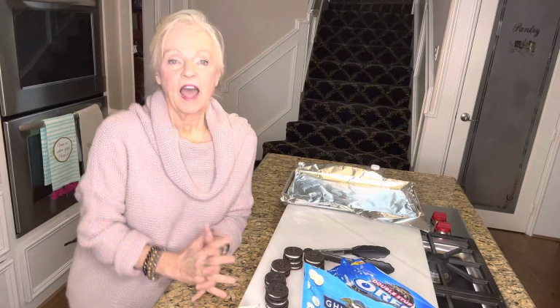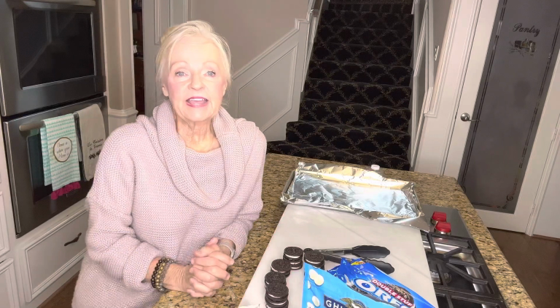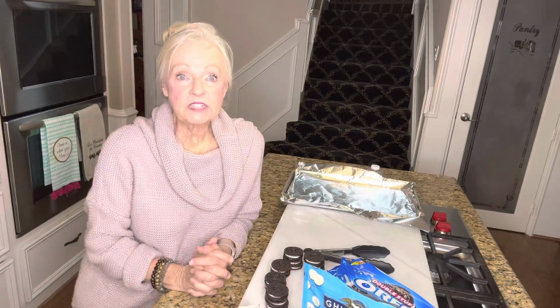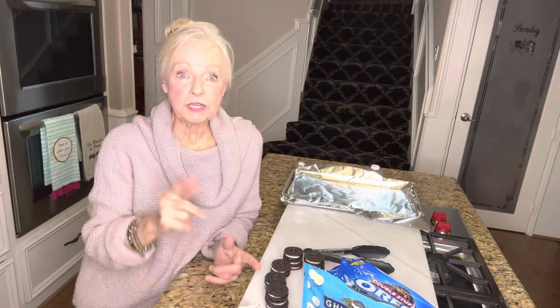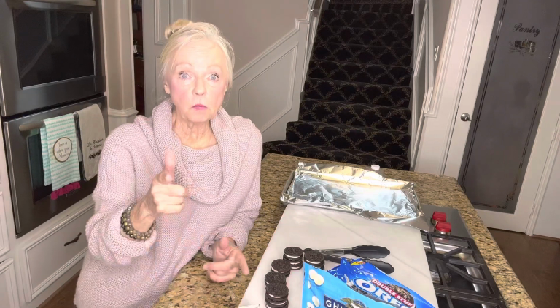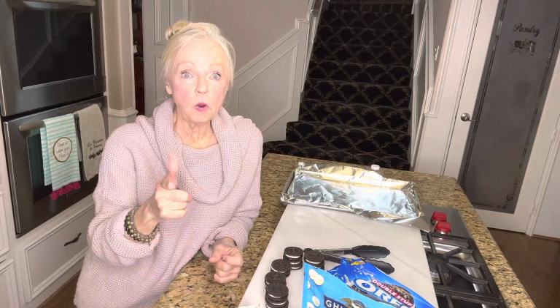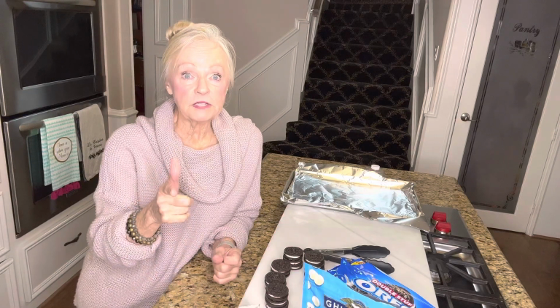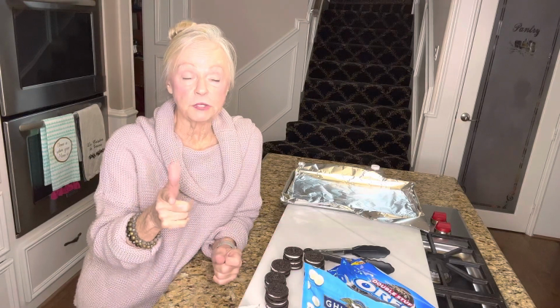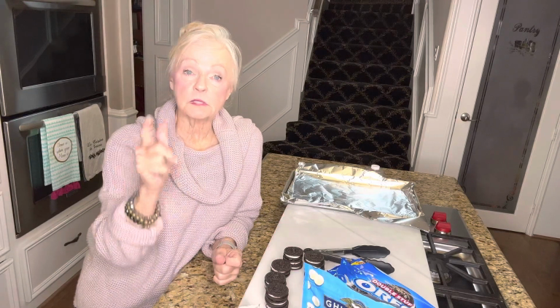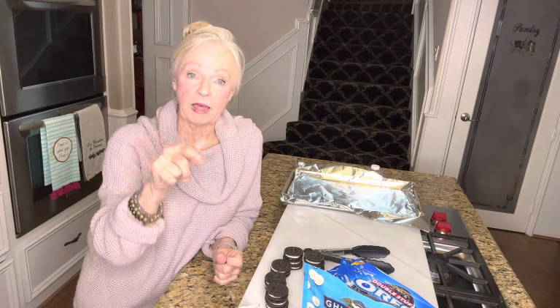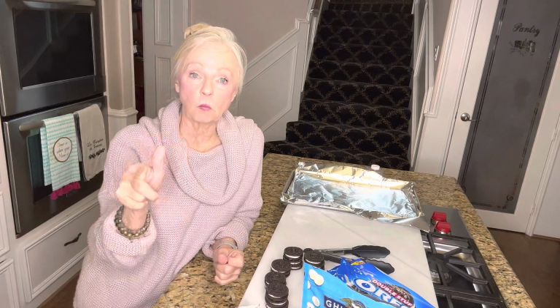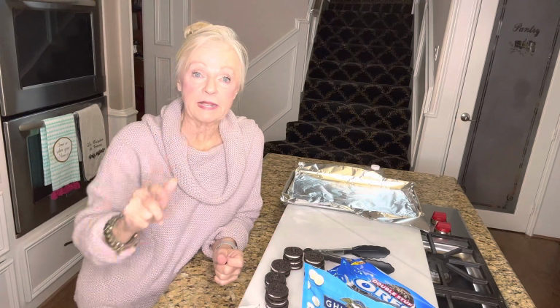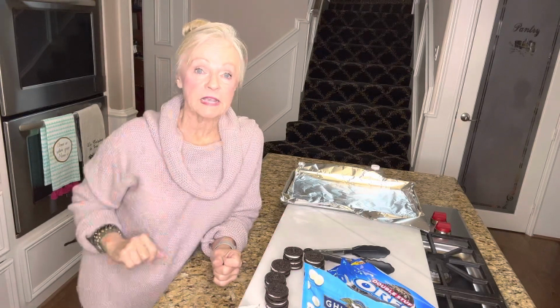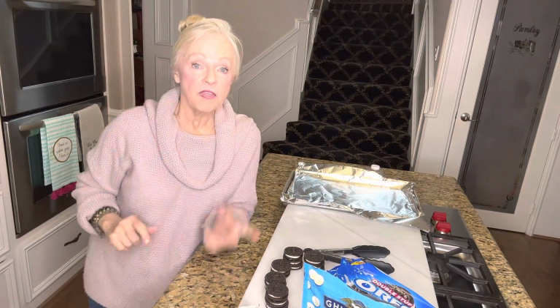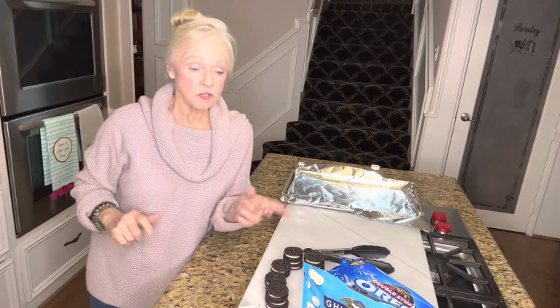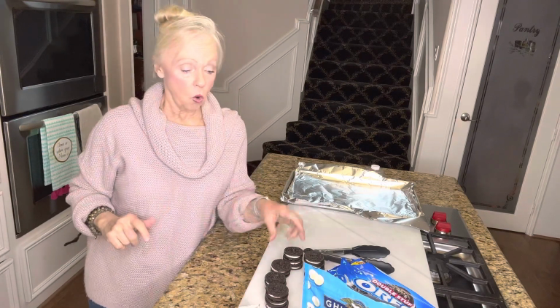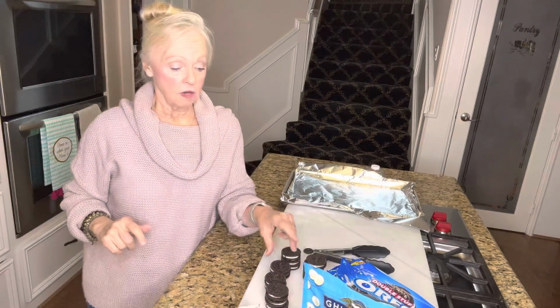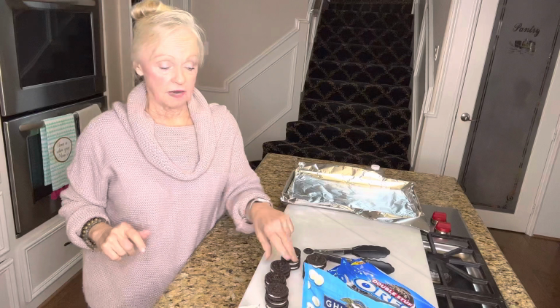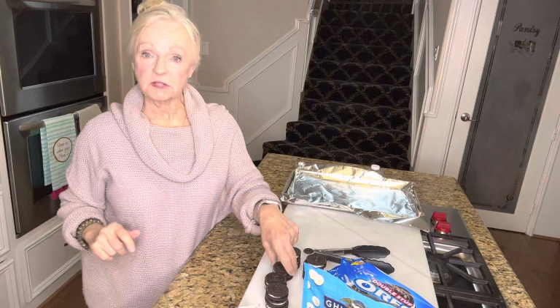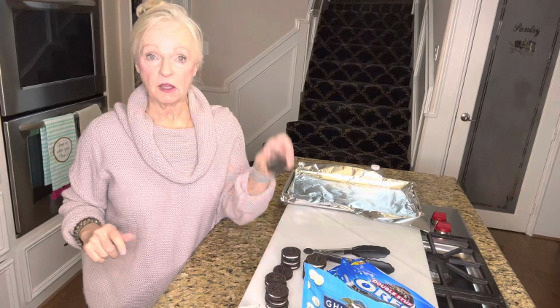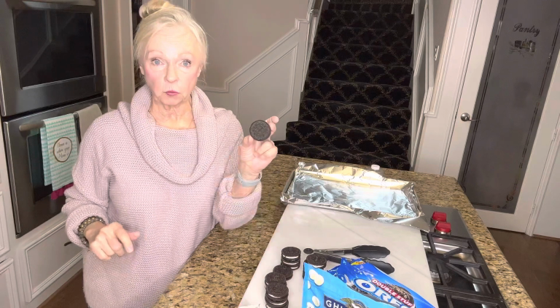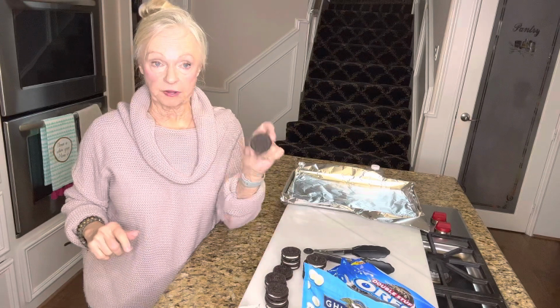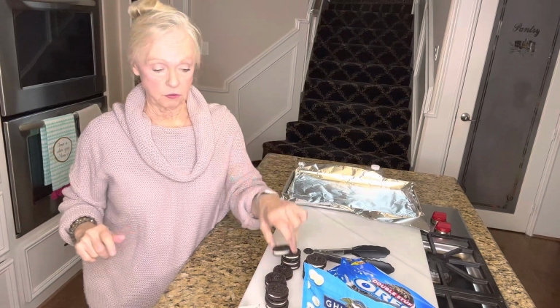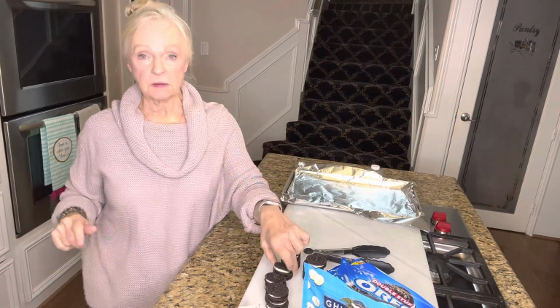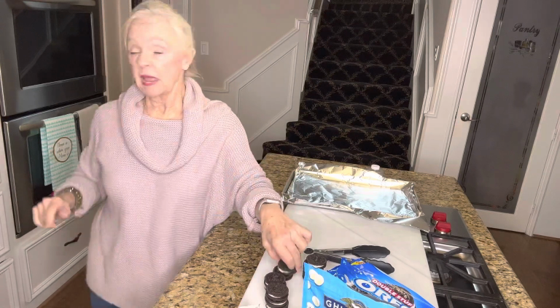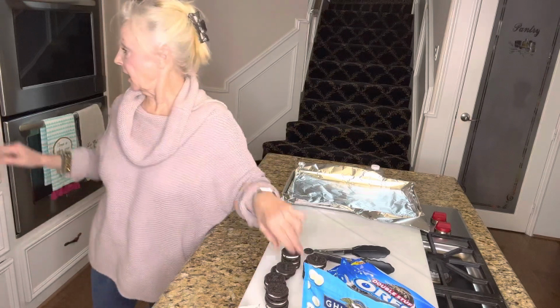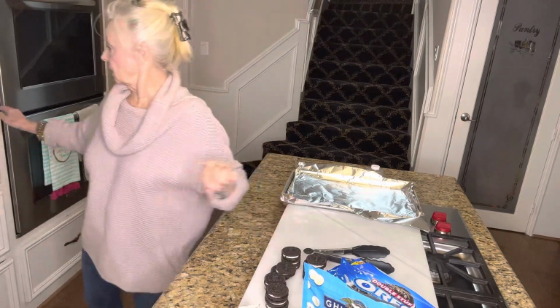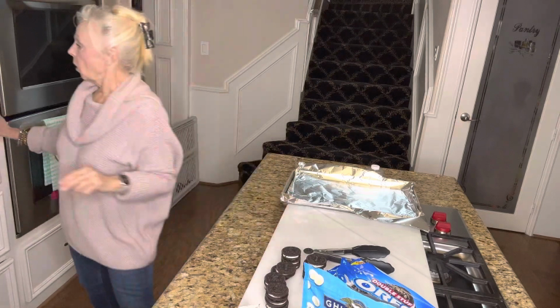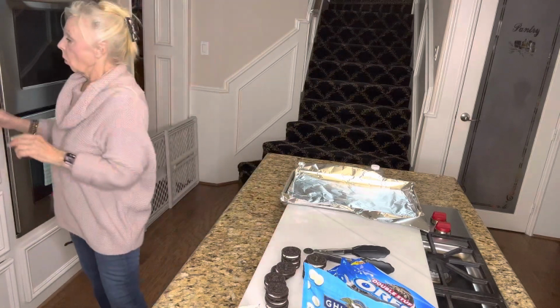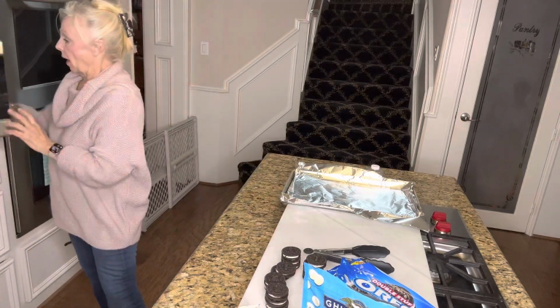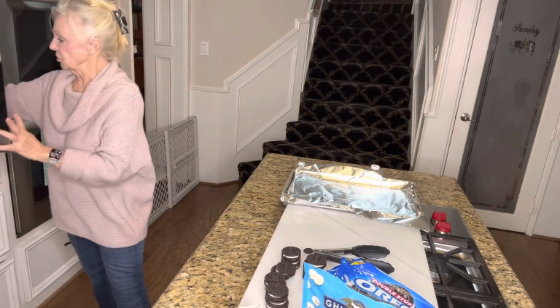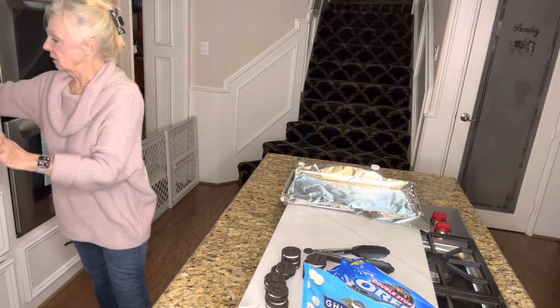Hi guys, so today we're going to do some black and whites. These are double stuffed Oreos and white chocolate.